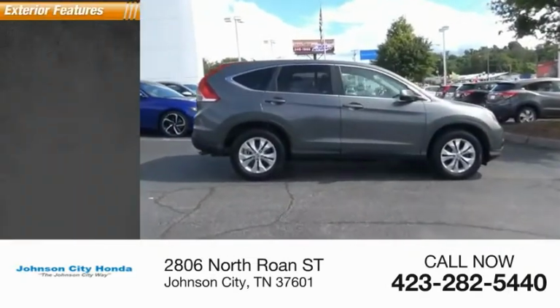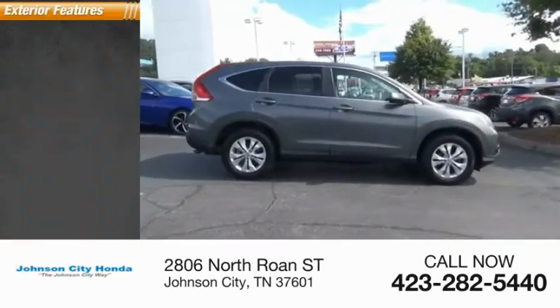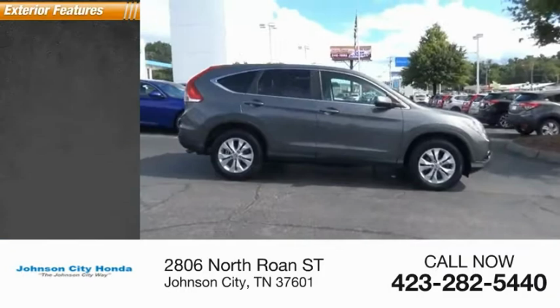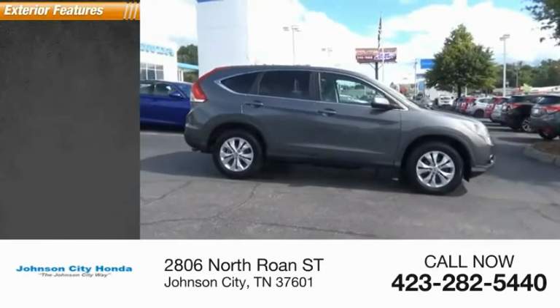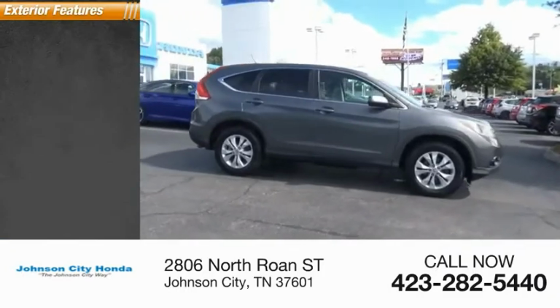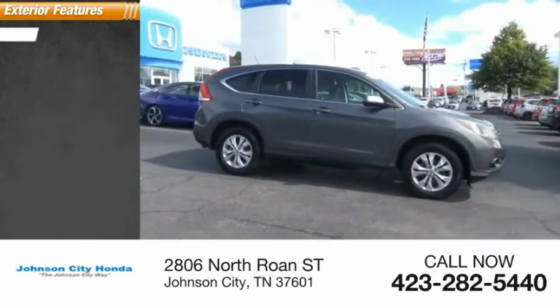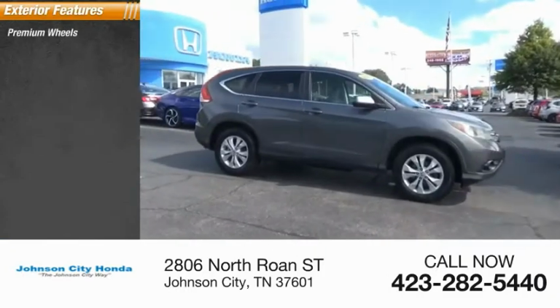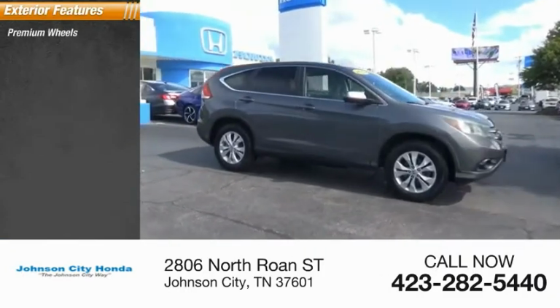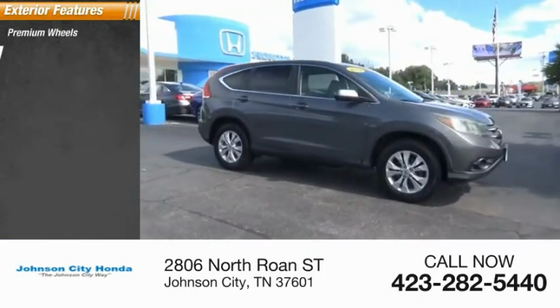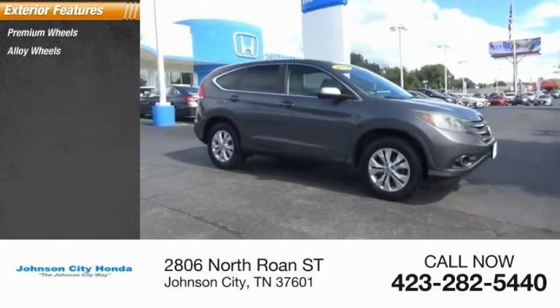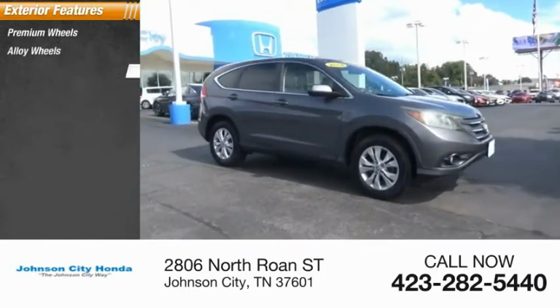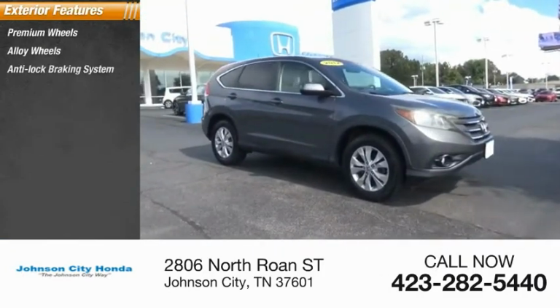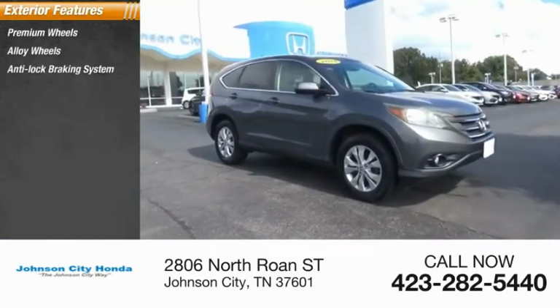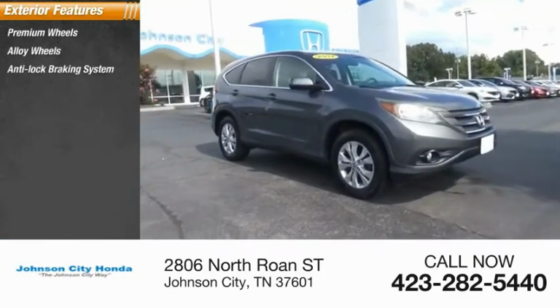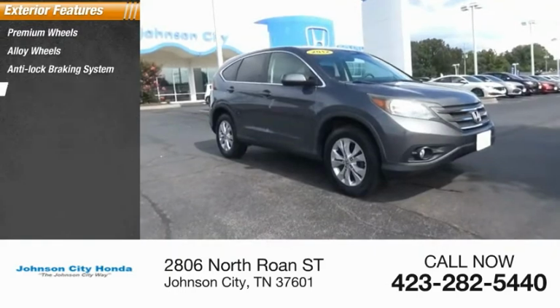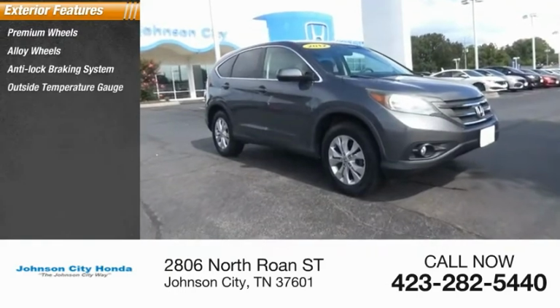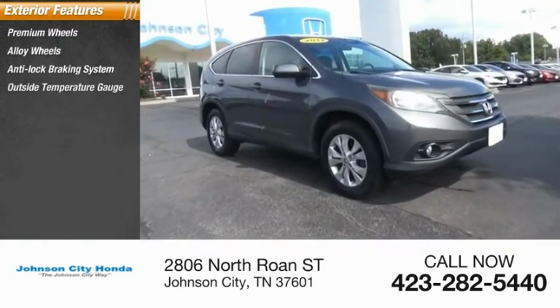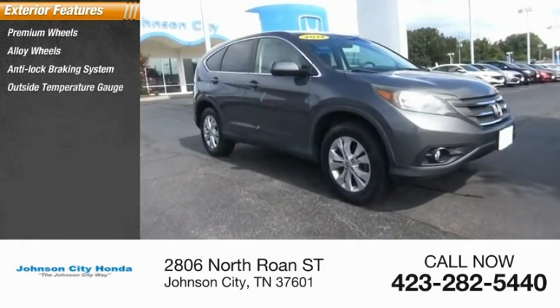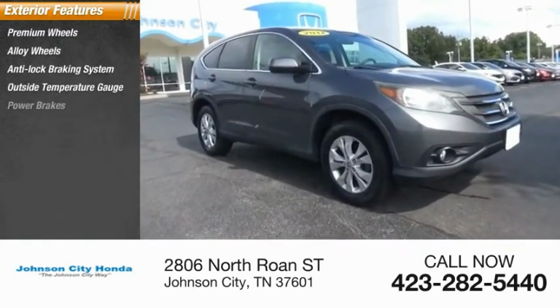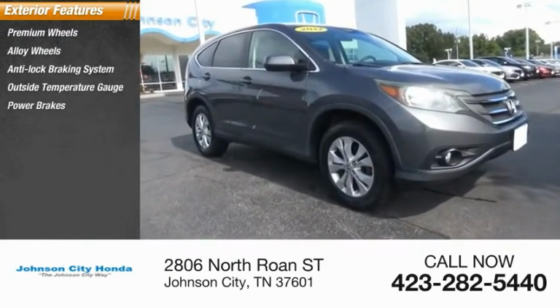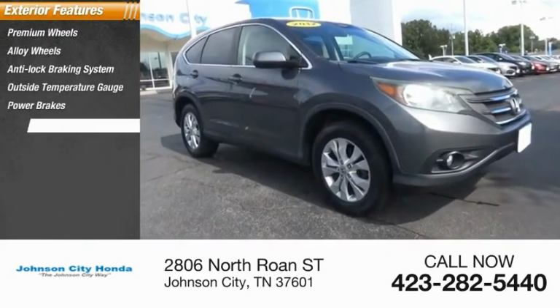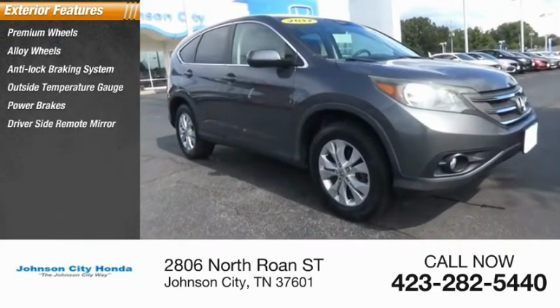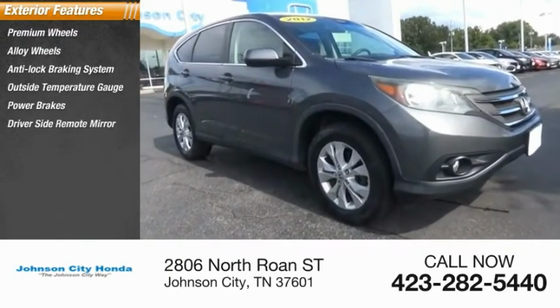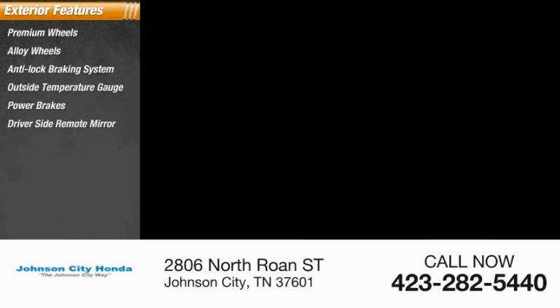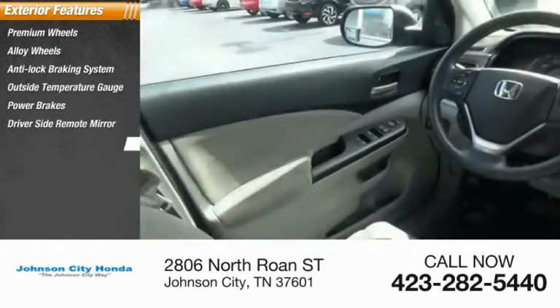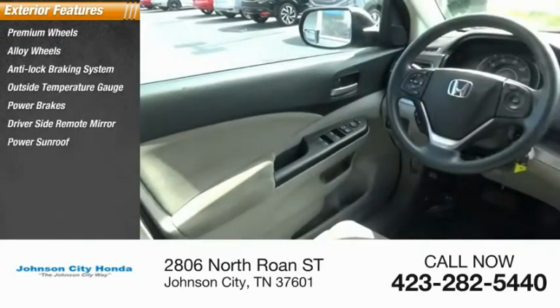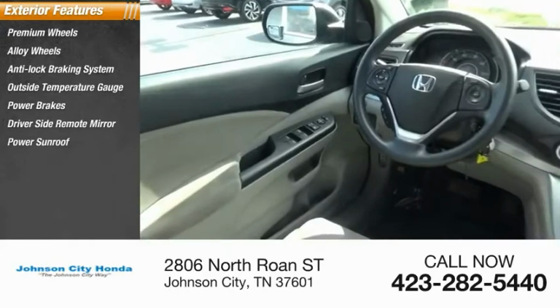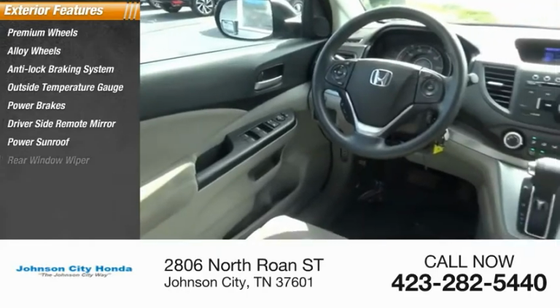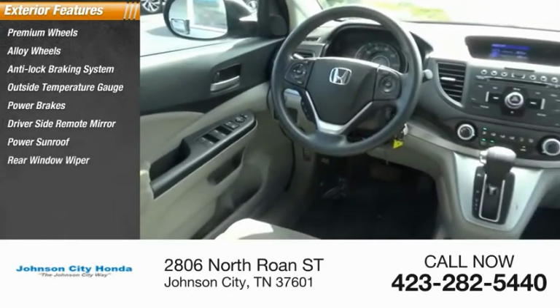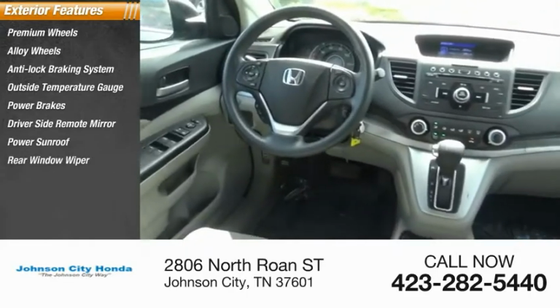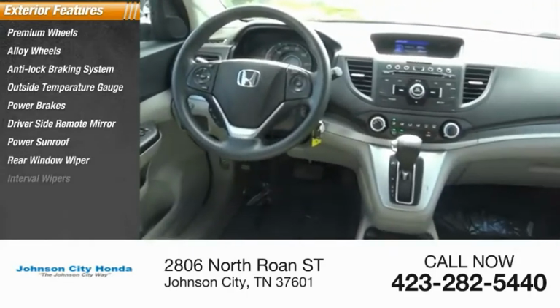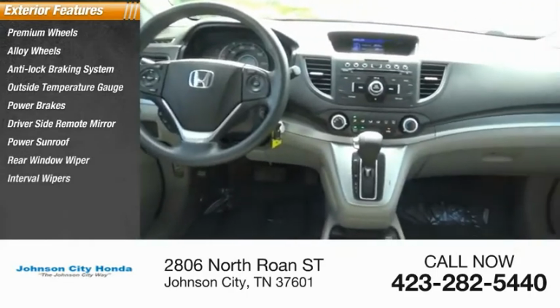Here are some of this vehicle's great options: premium alloy wheels, anti-lock braking system, outside temperature gauge, power brakes, driver's side remote mirror, power sunroof, rear window wiper, and interval wipers.